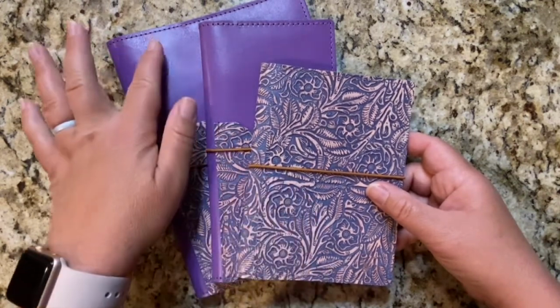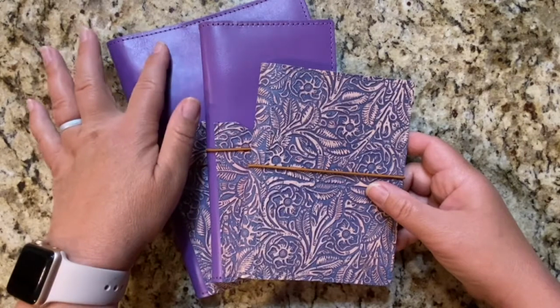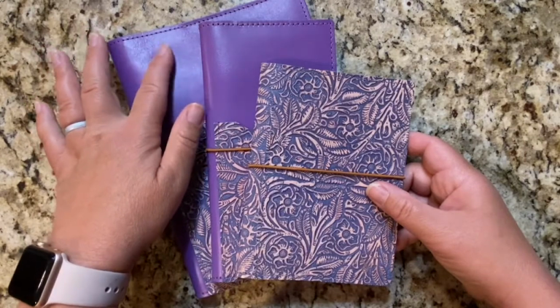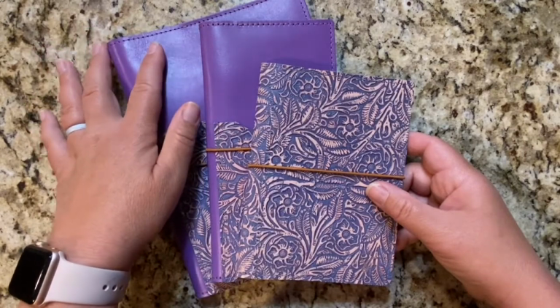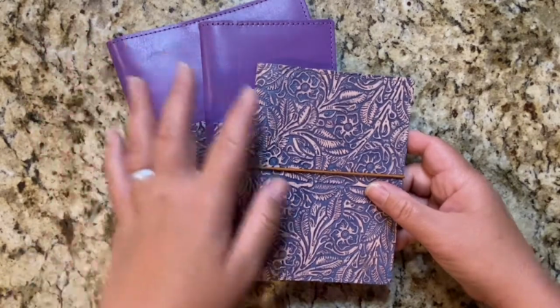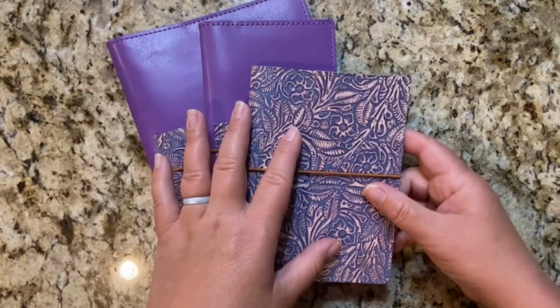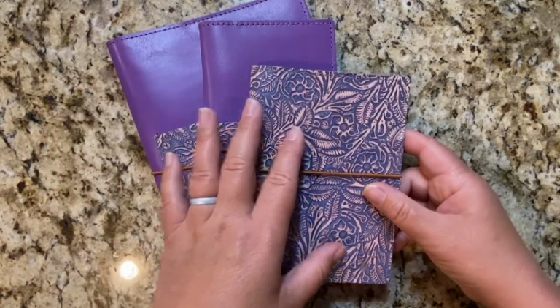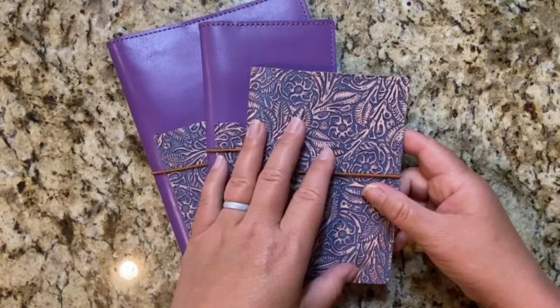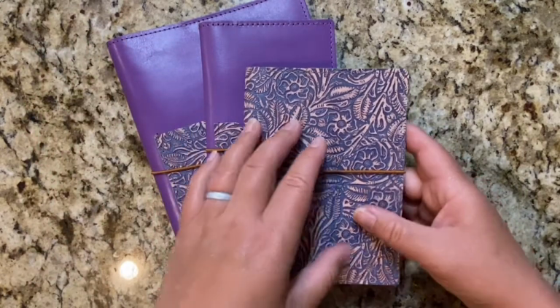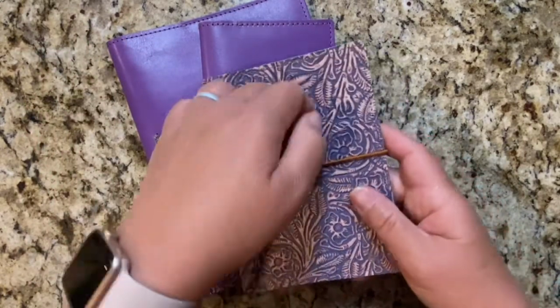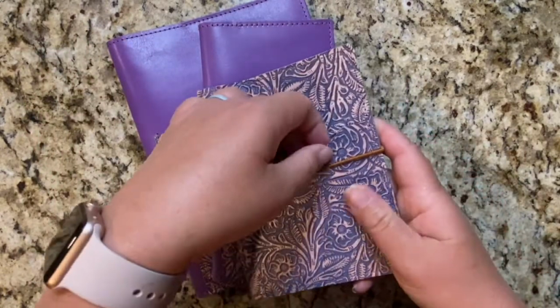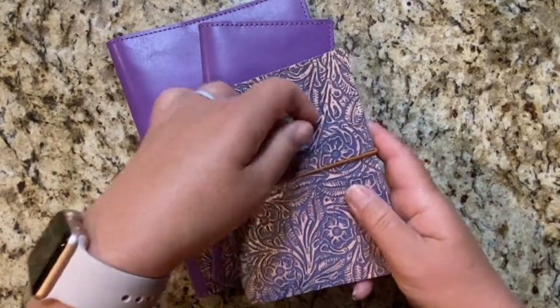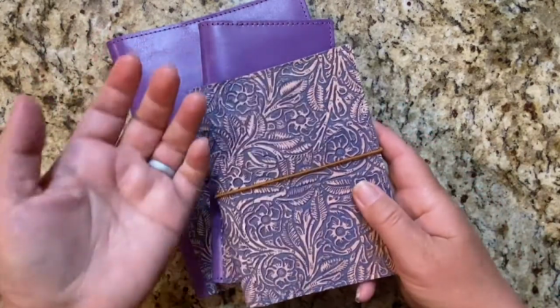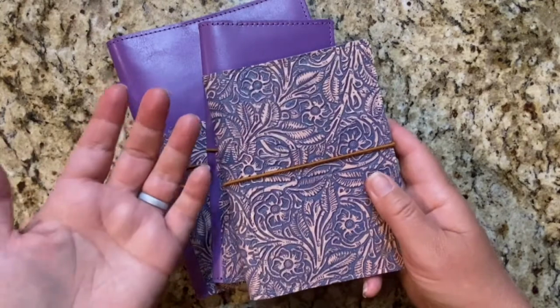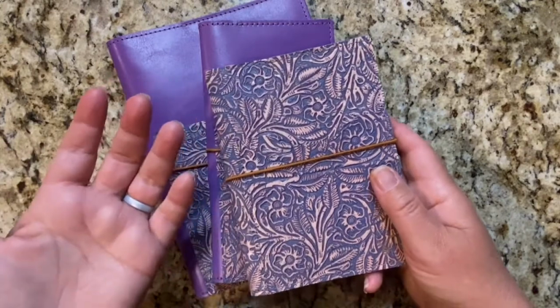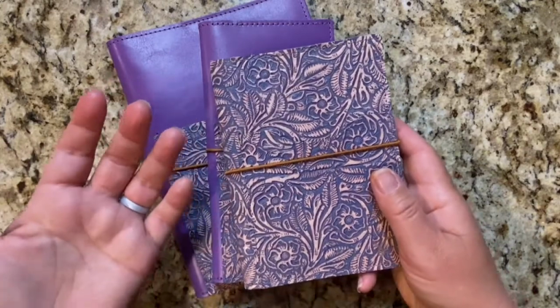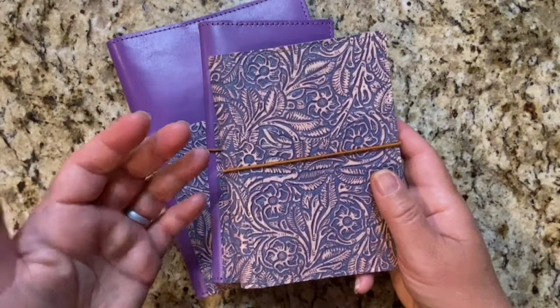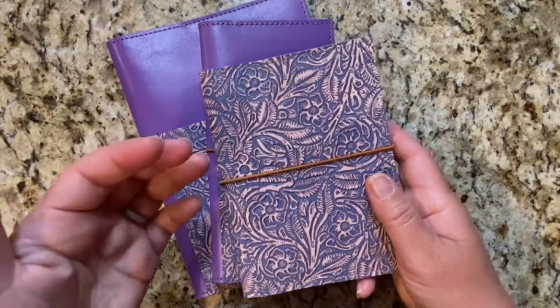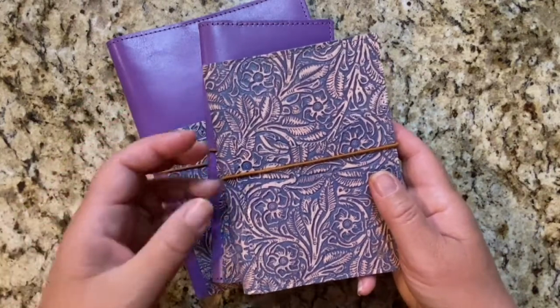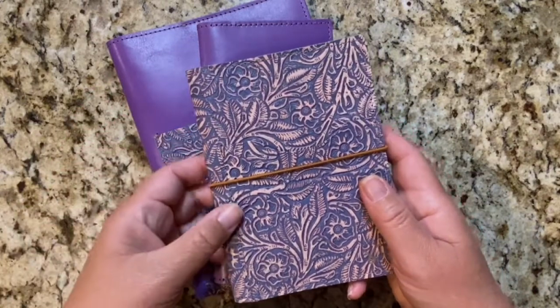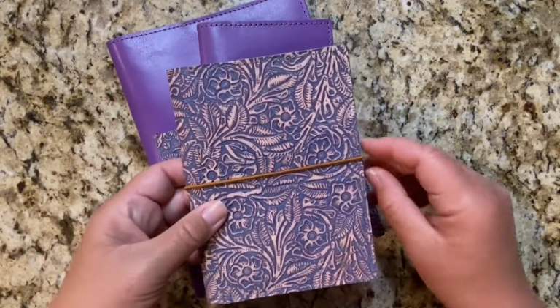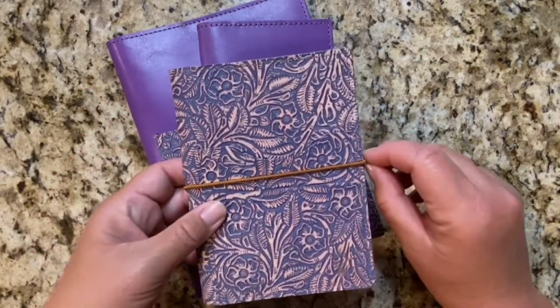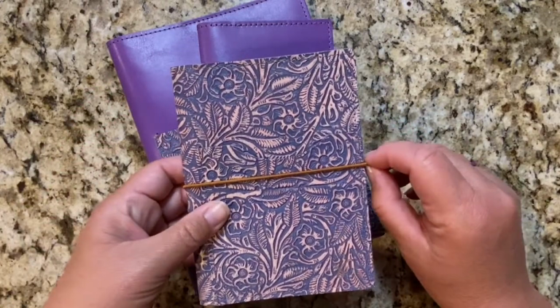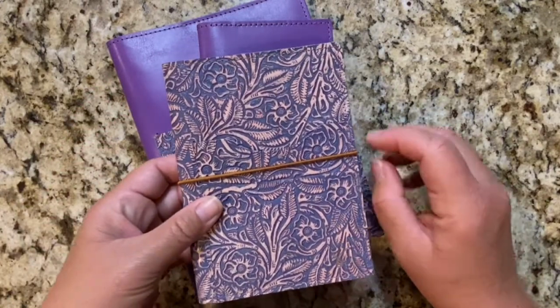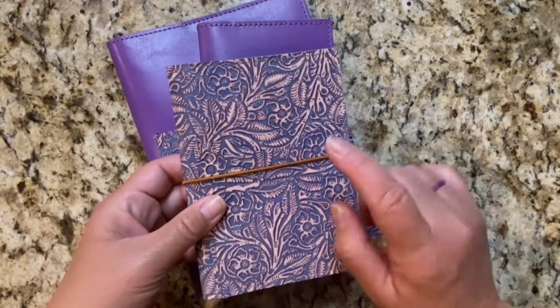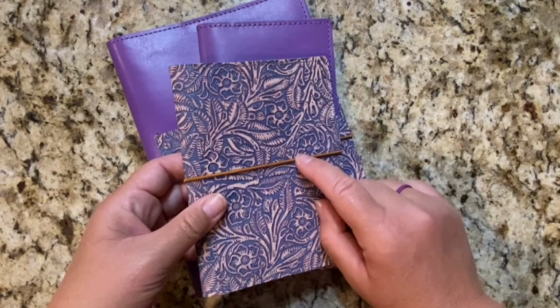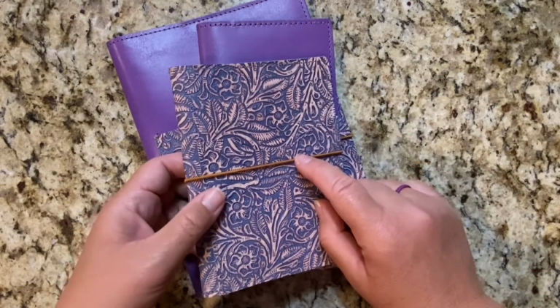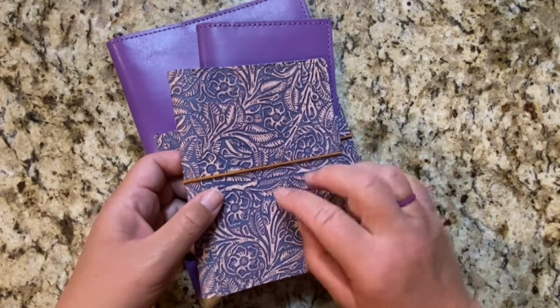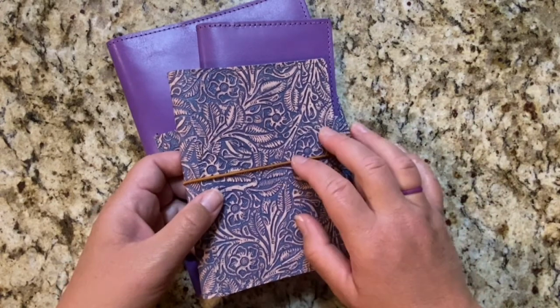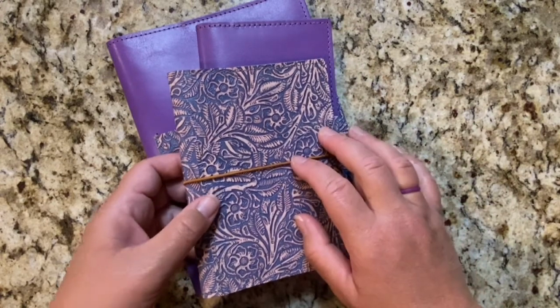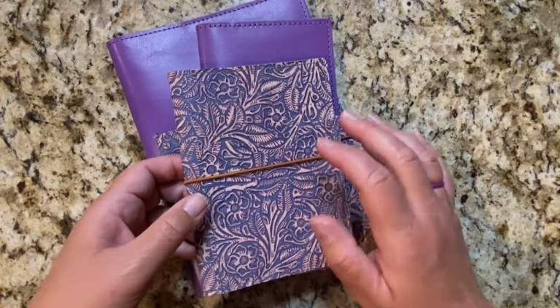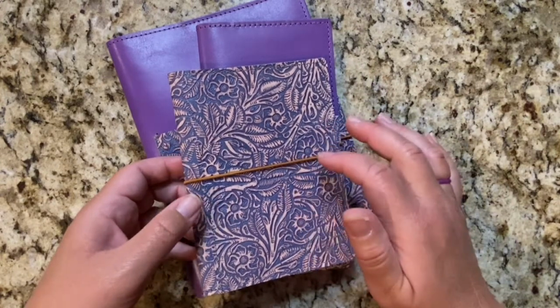She did an Instagram live and was showing off this particular leather. The purple was limited from before, but this floral leather she was showing off — obviously it's floral, it's purple, I completely loved it. But she said in the live that you needed to email her to request some and get on a waiting list.